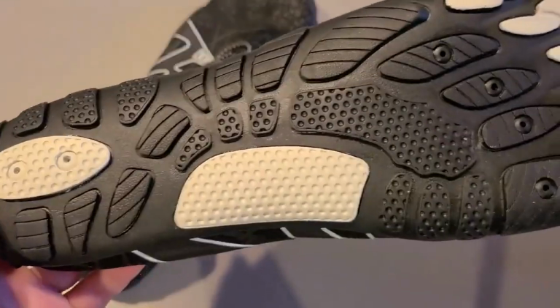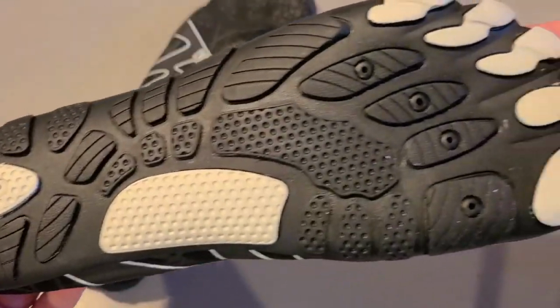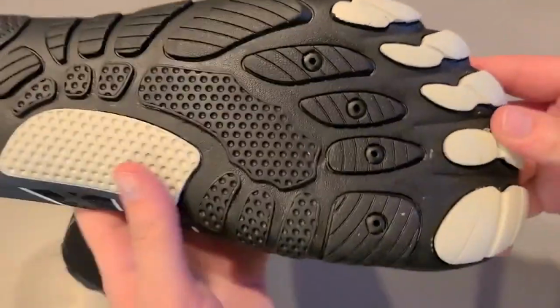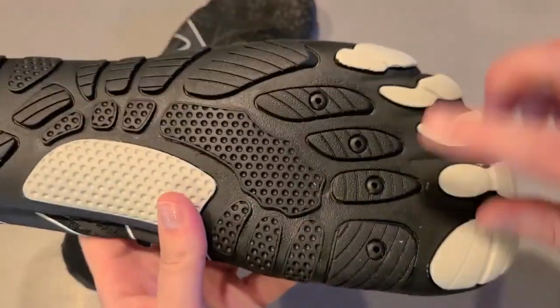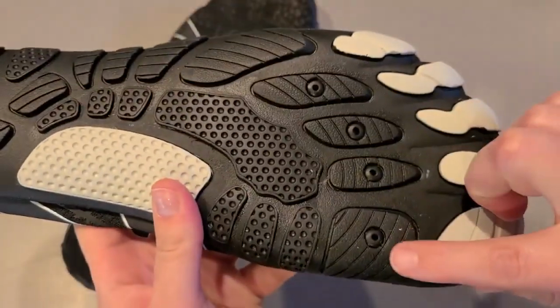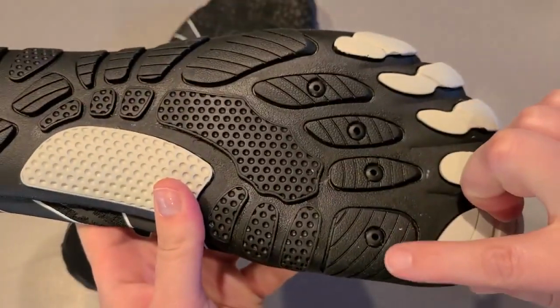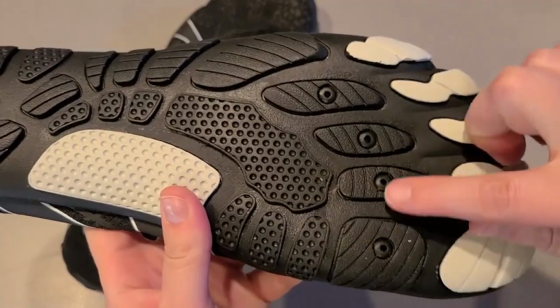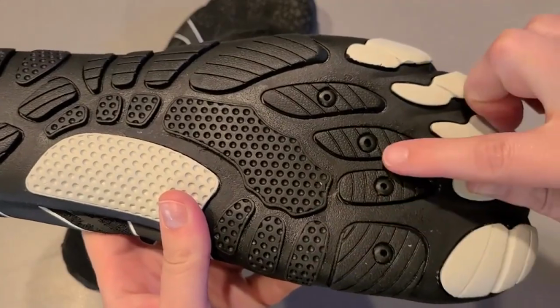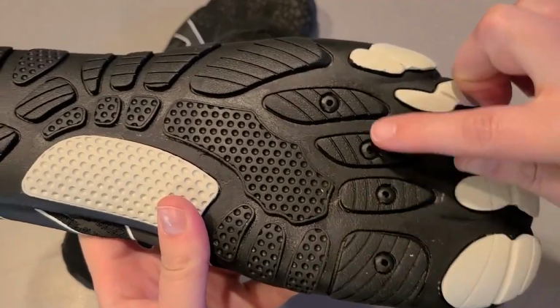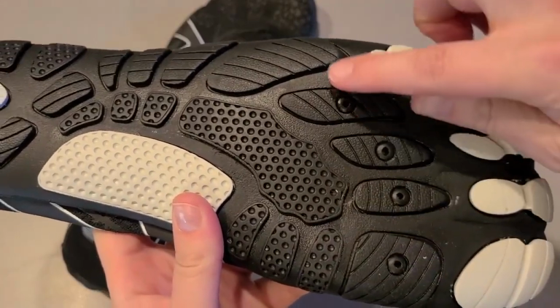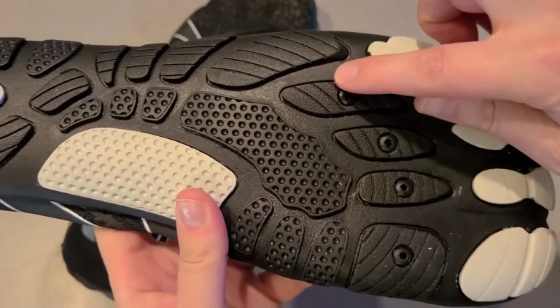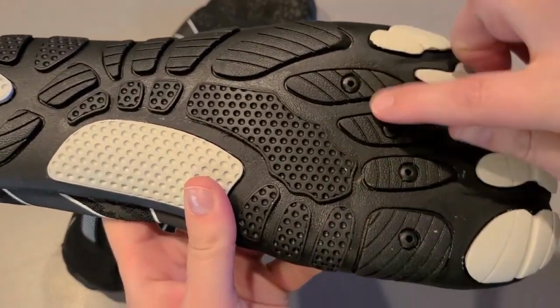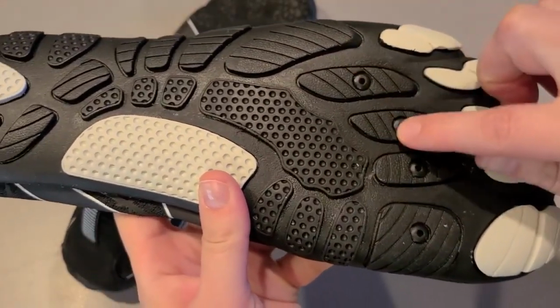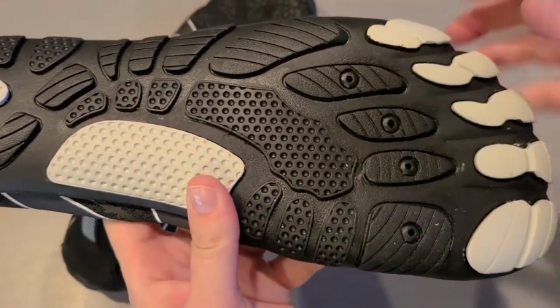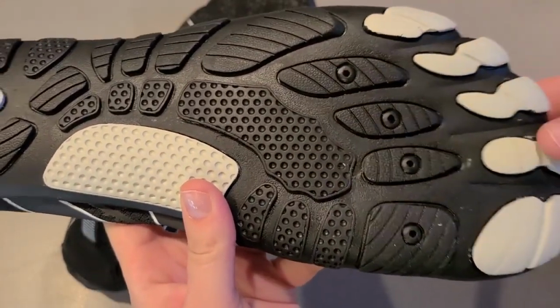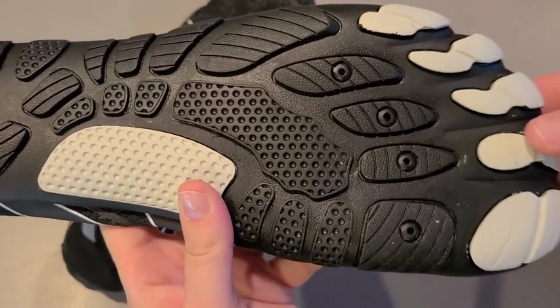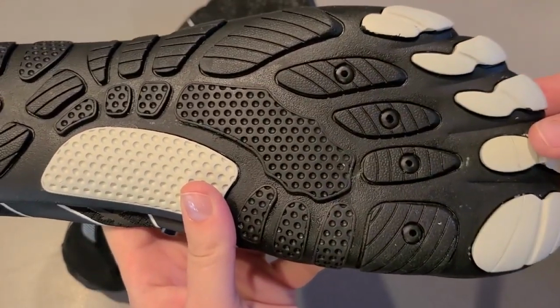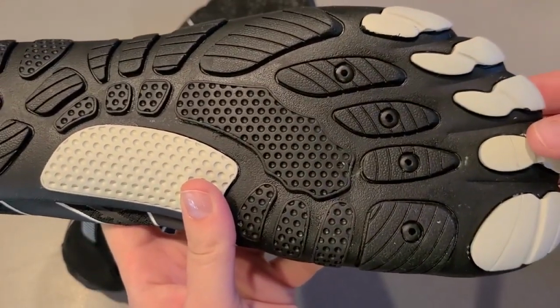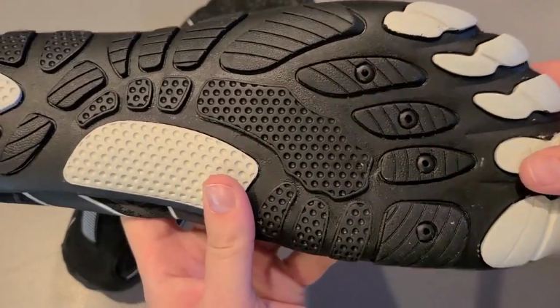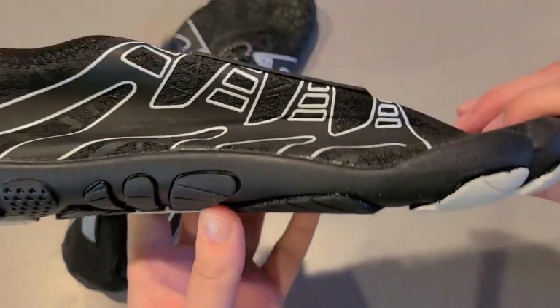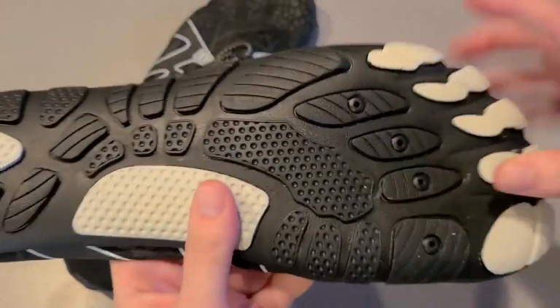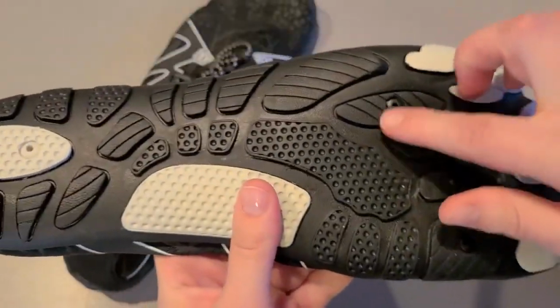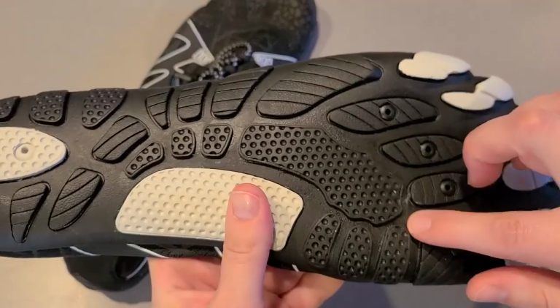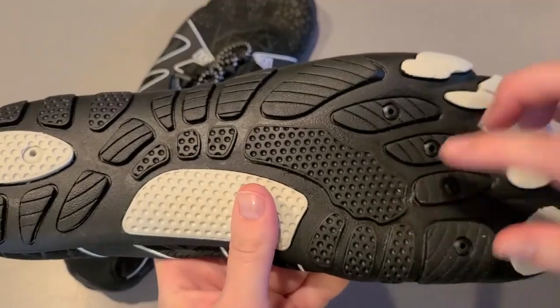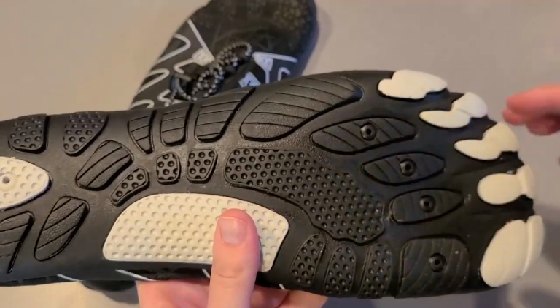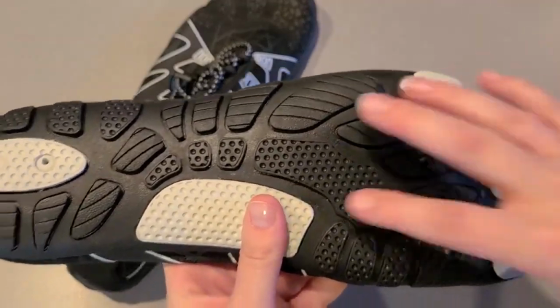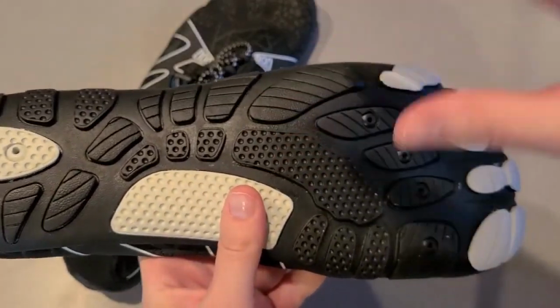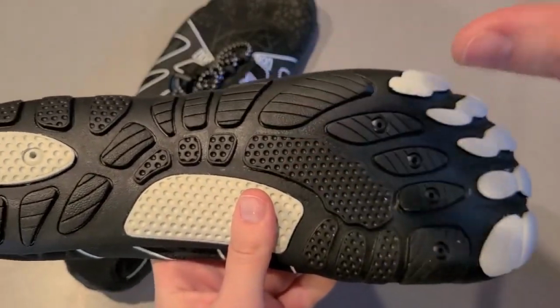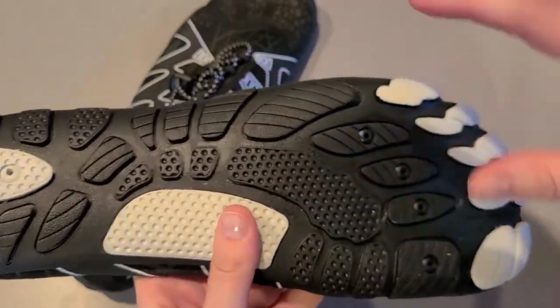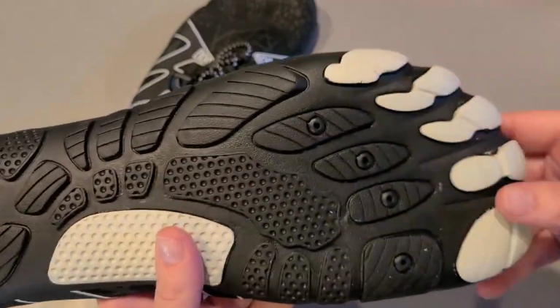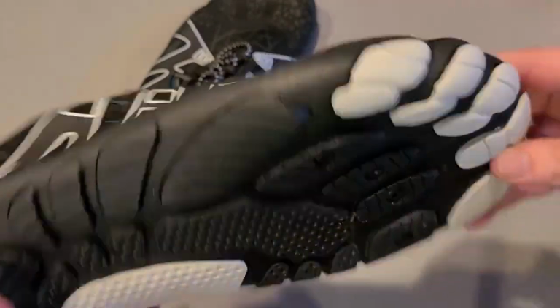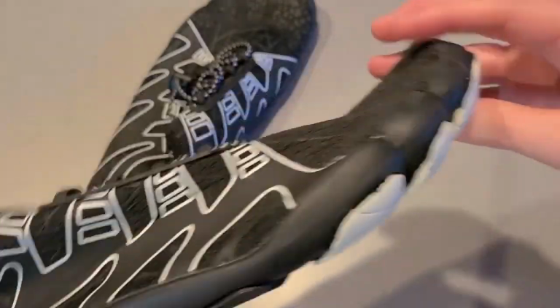You can see here it has these different holes where the water that gets inside the shoe just comes out through there, so you're not picking up your foot heavy with water.